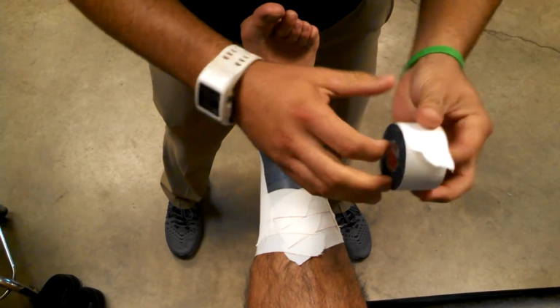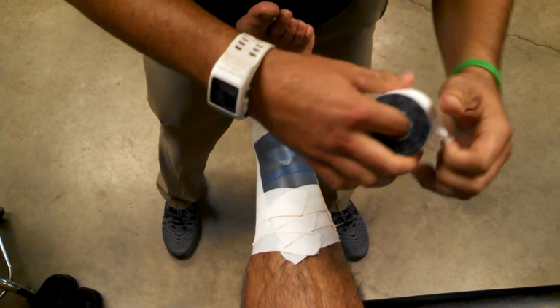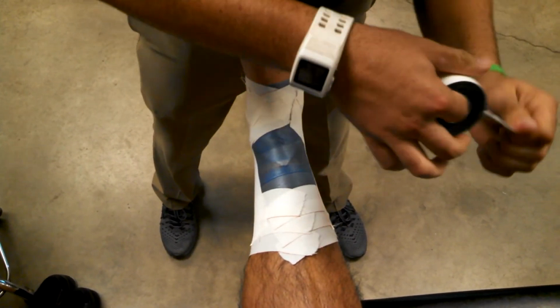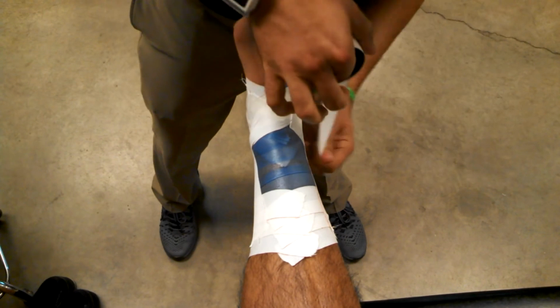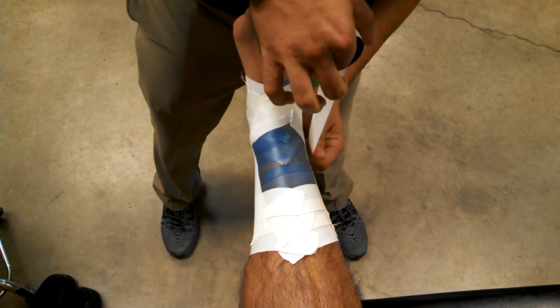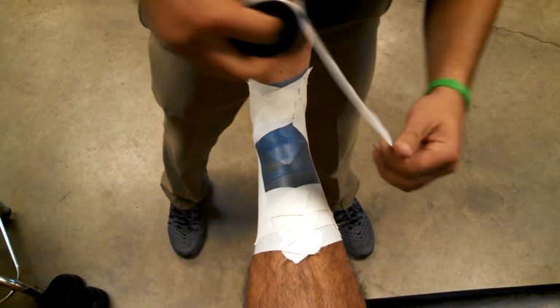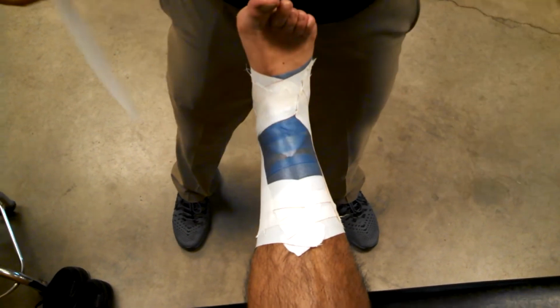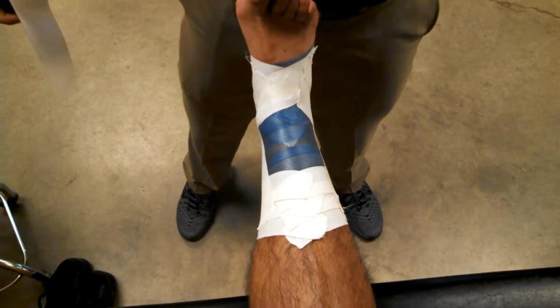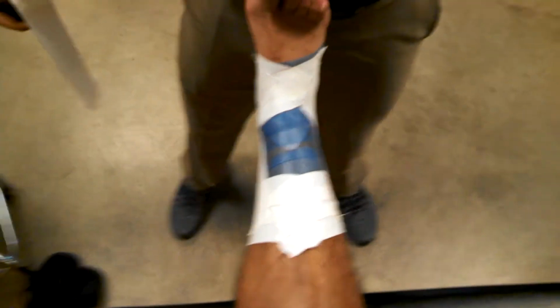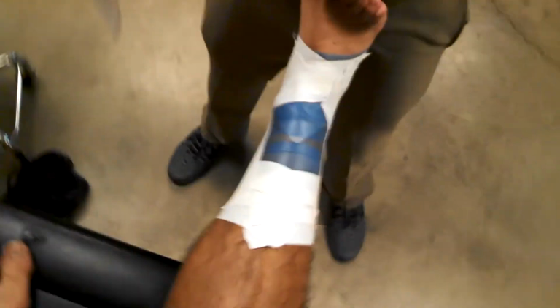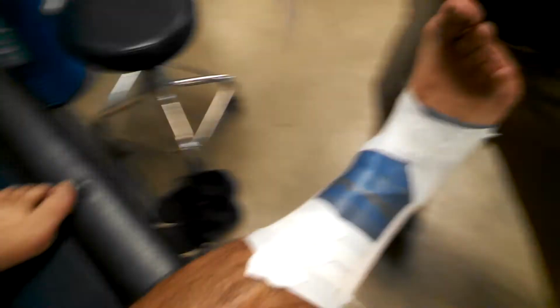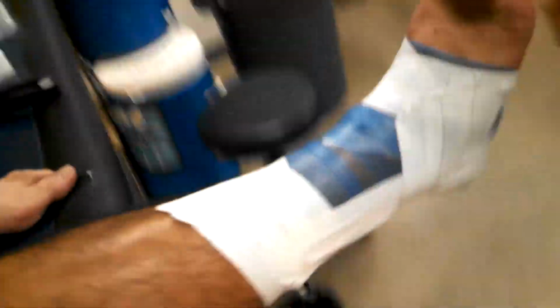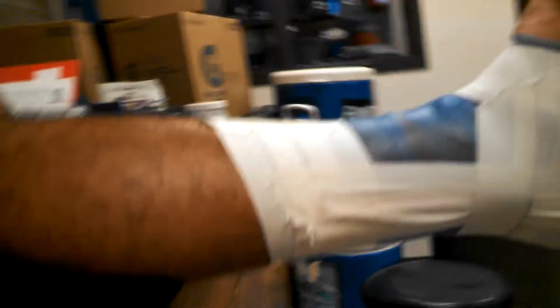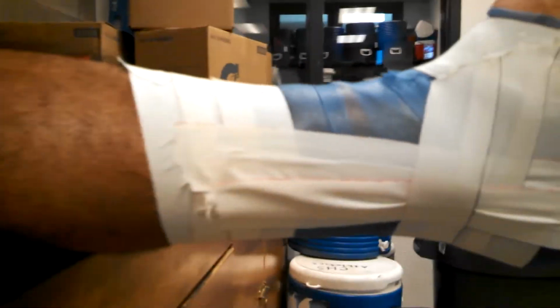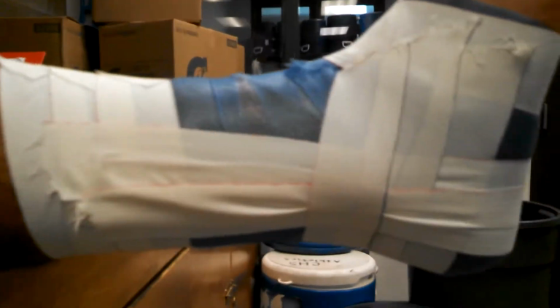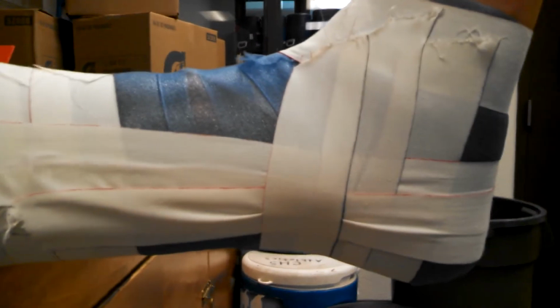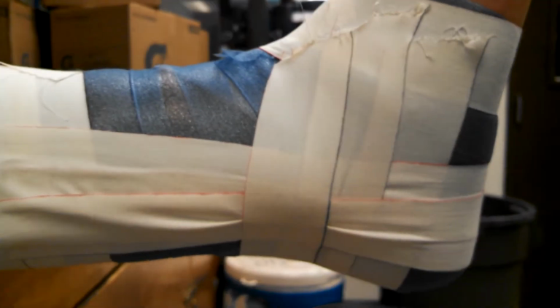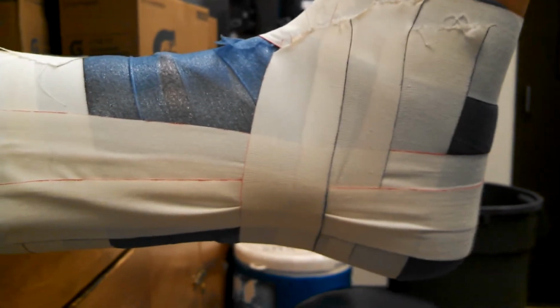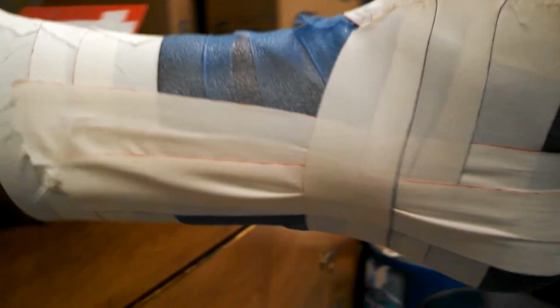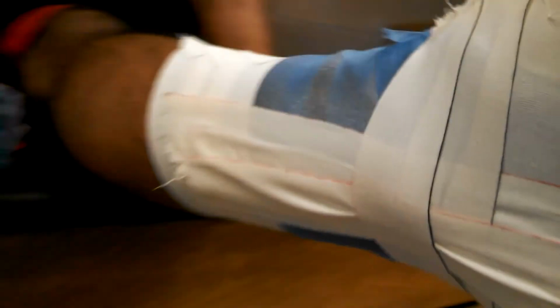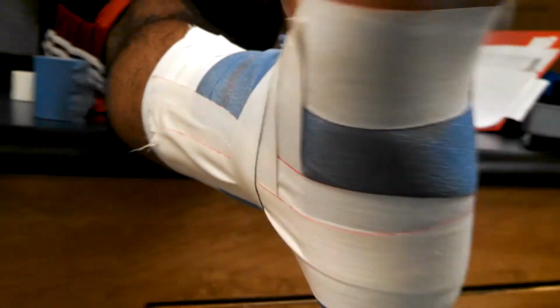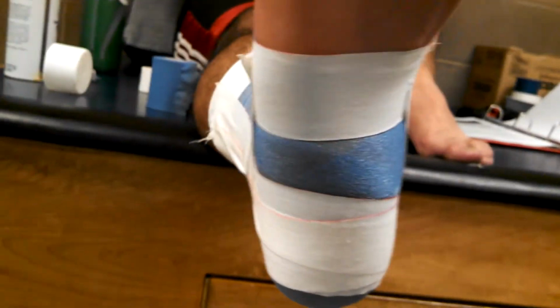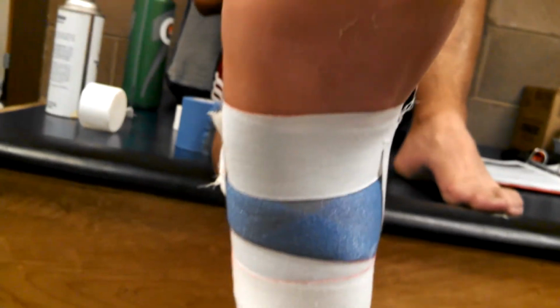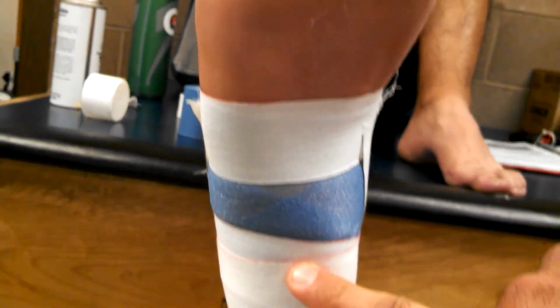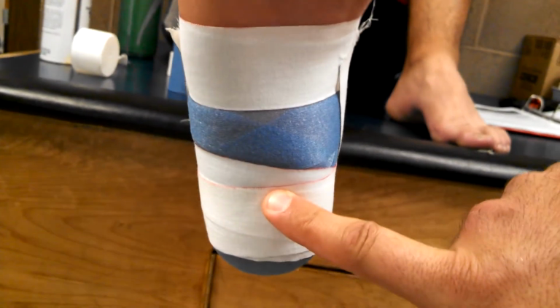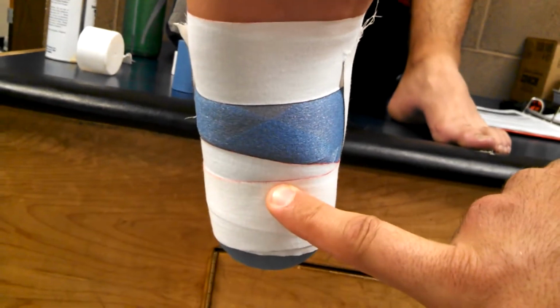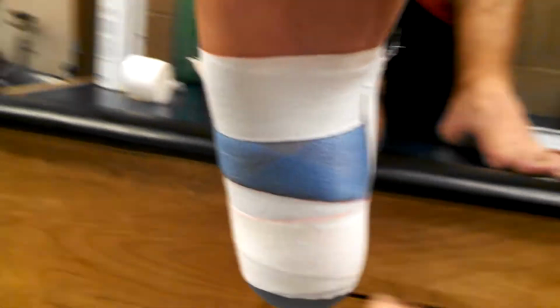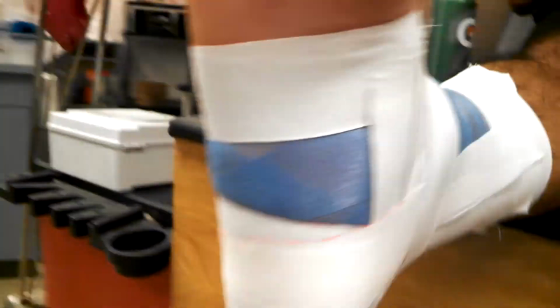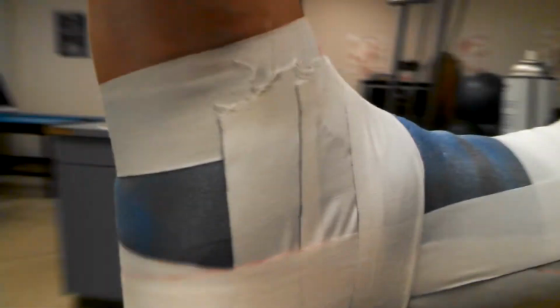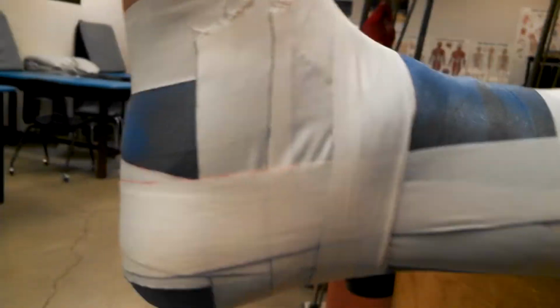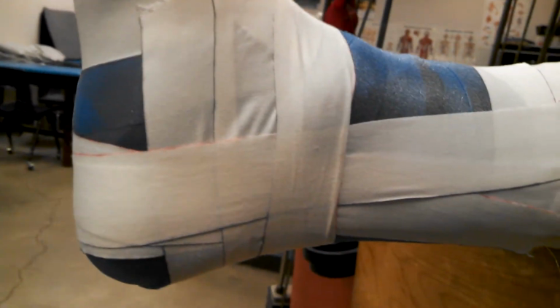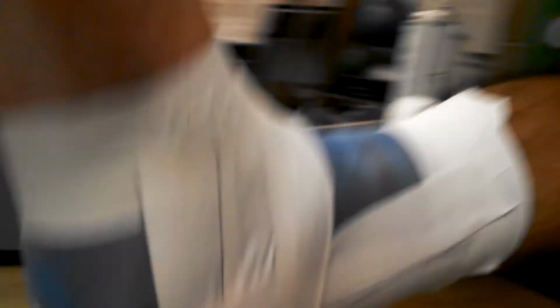Now I'm going to add a figure eight. Before I do that, I want to show you — you can see I'm hitting the heel here, always like that.